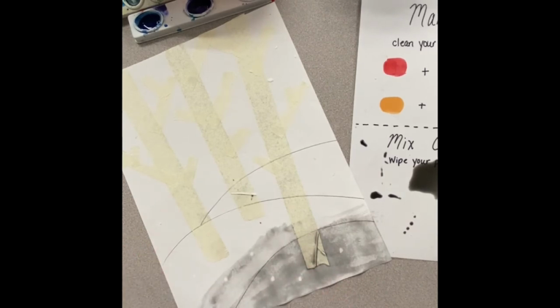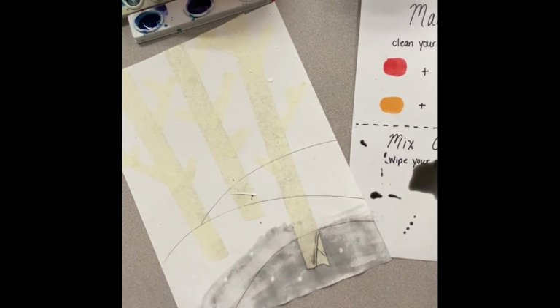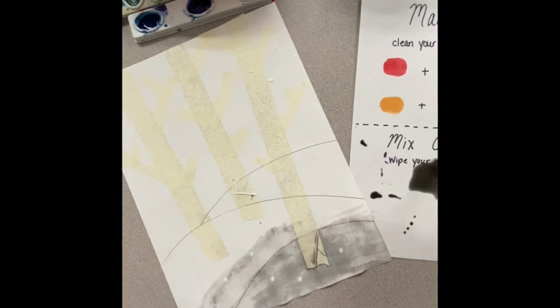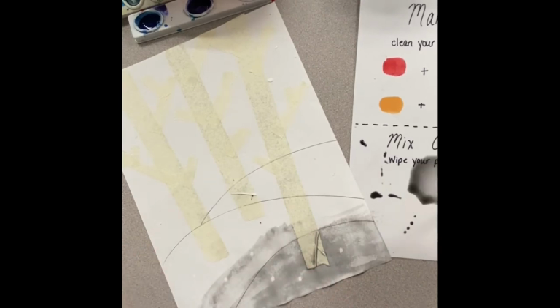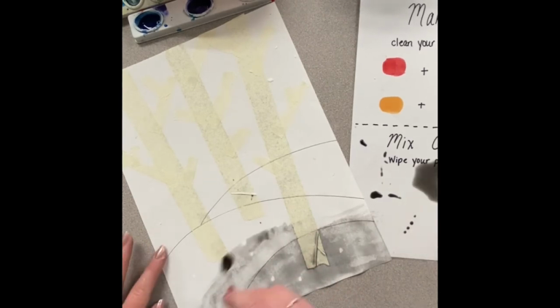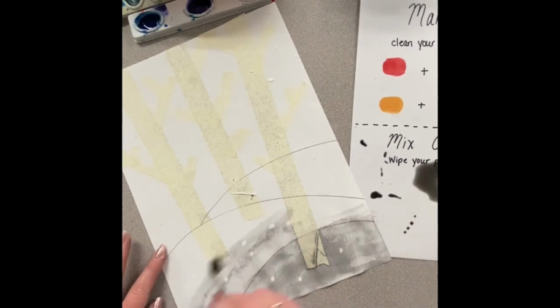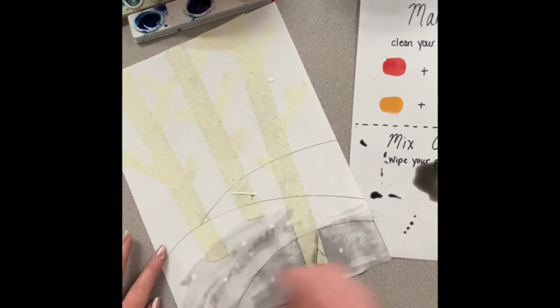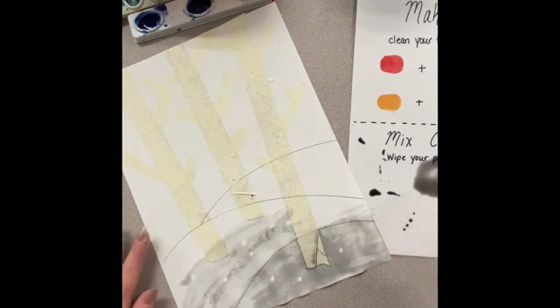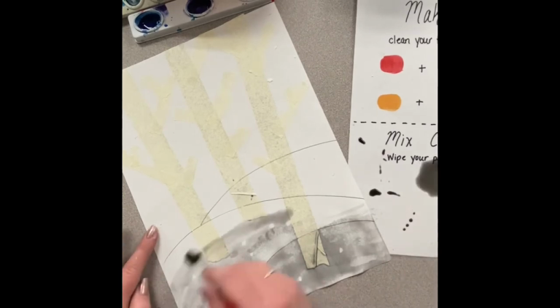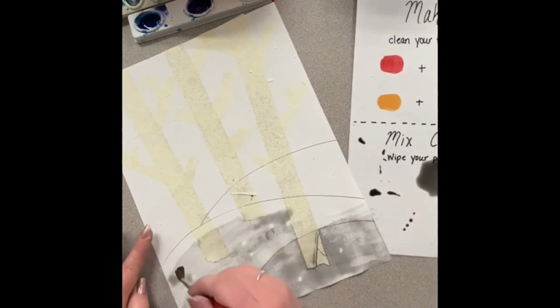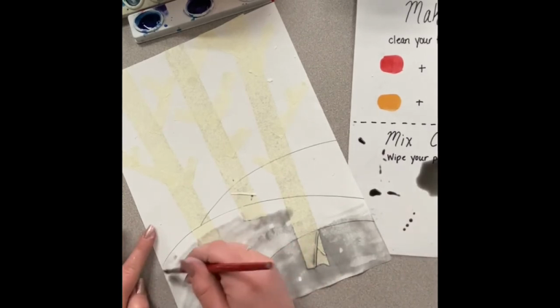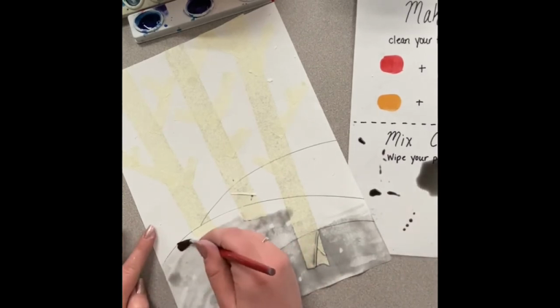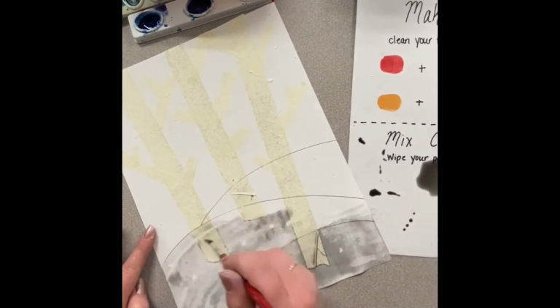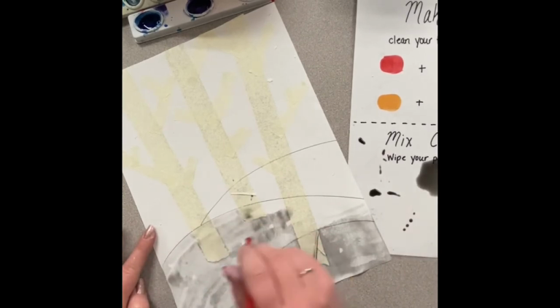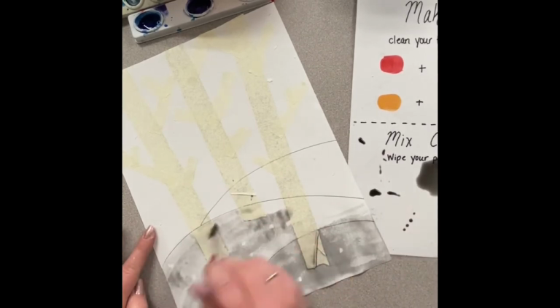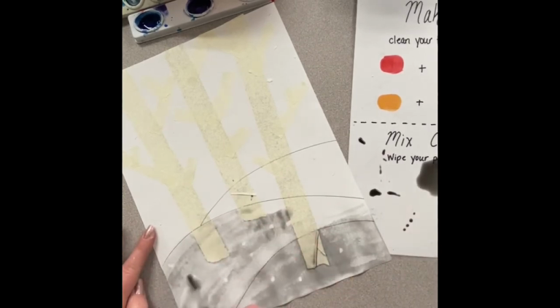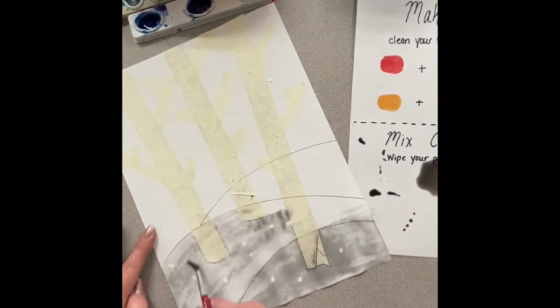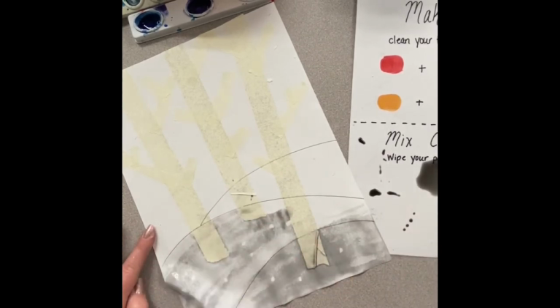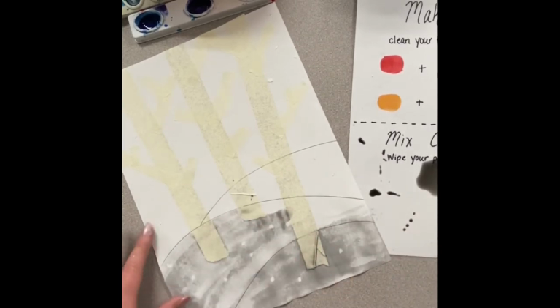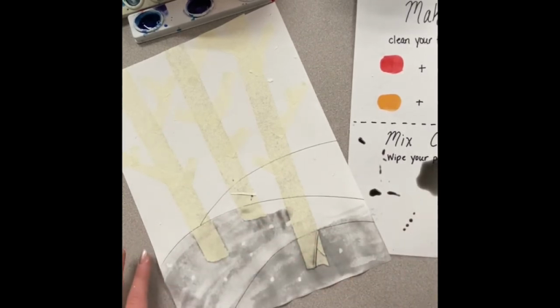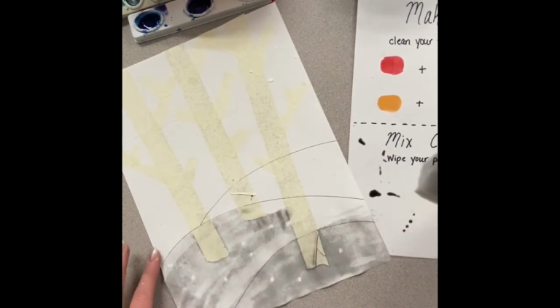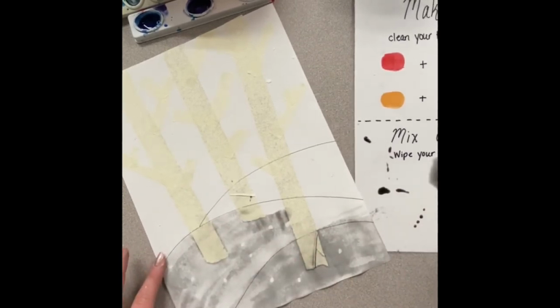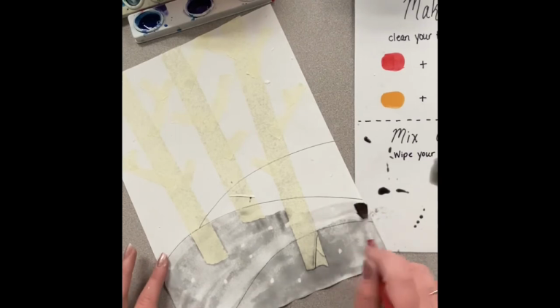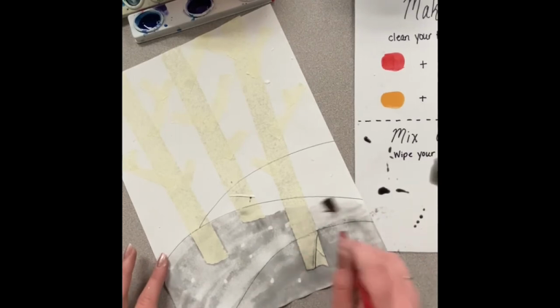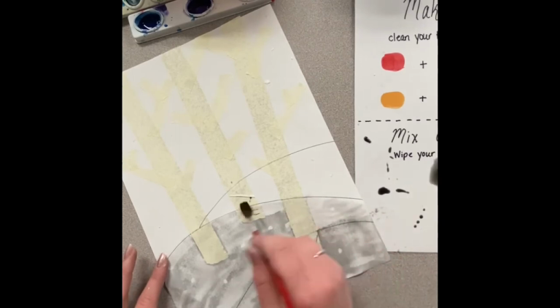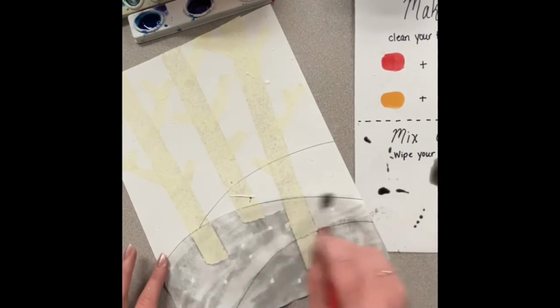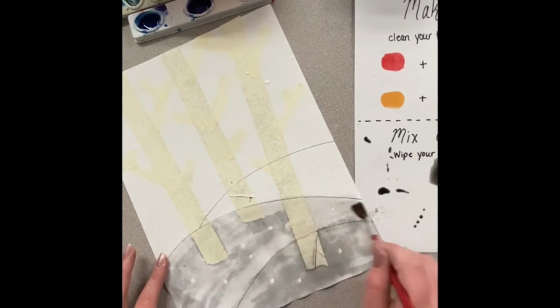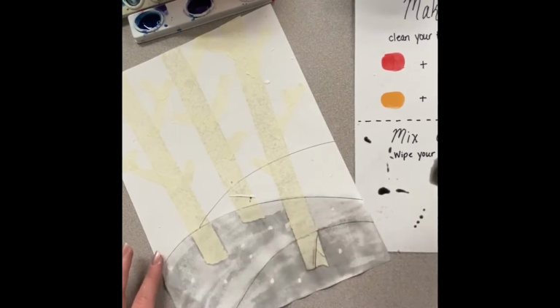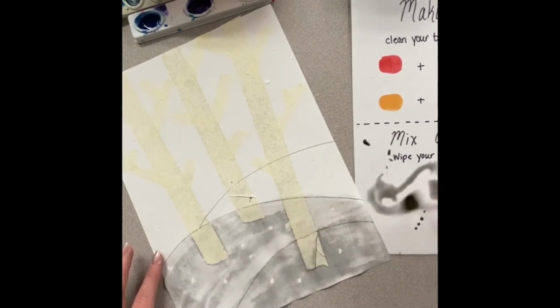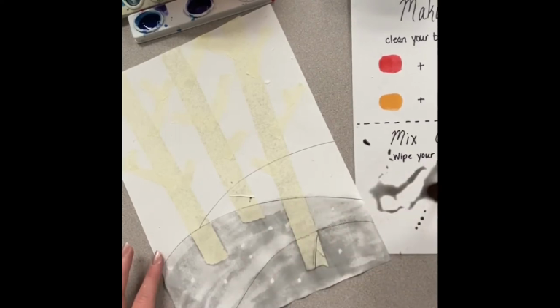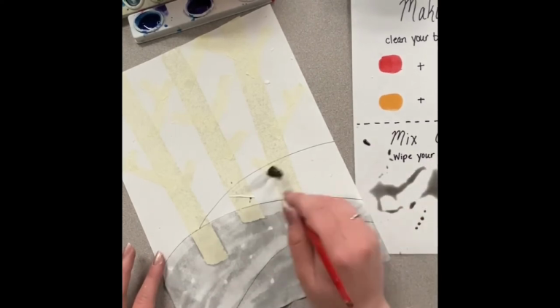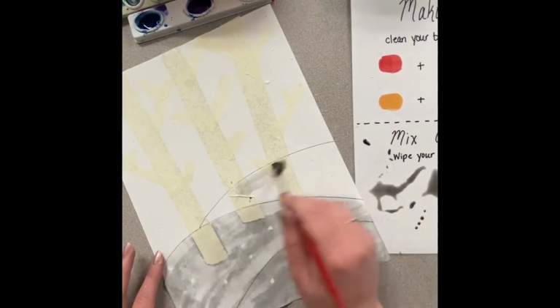I'm then going to carefully fill in the hills of my picture. As these pages dry they will become a lighter gray tone.